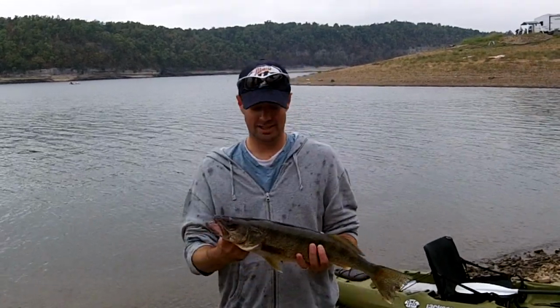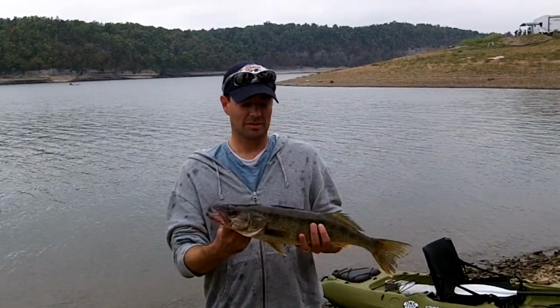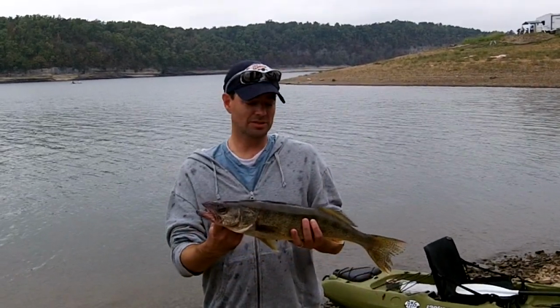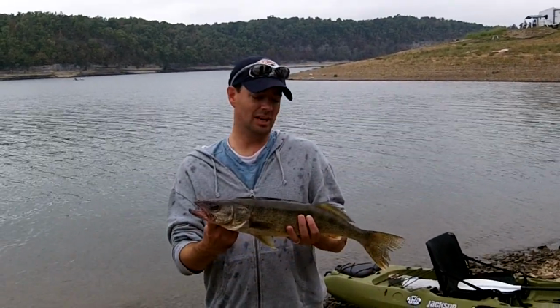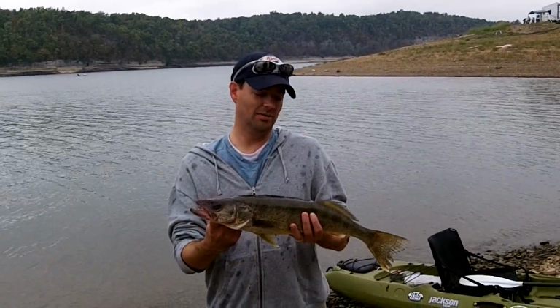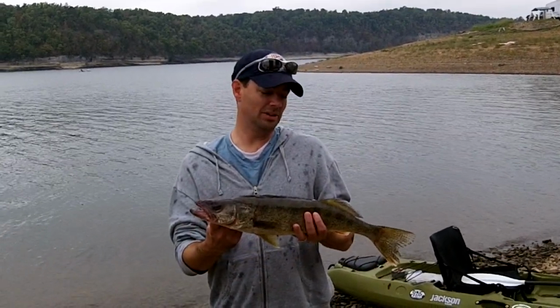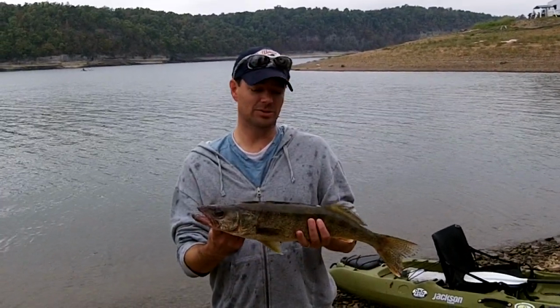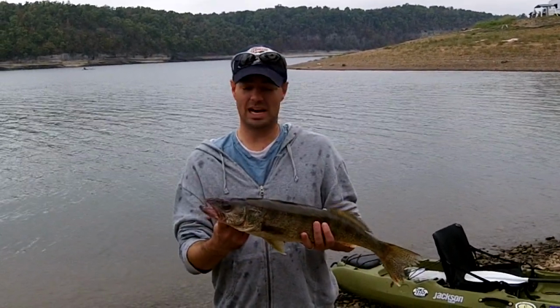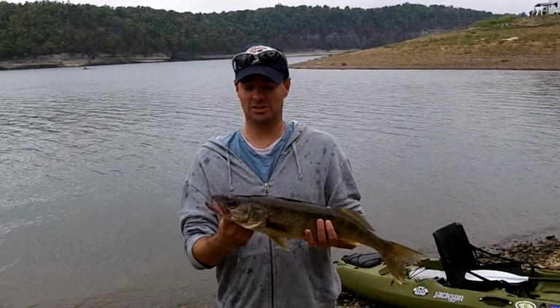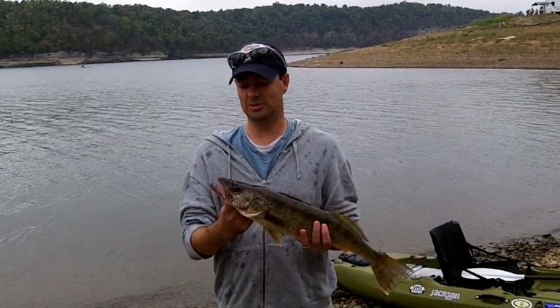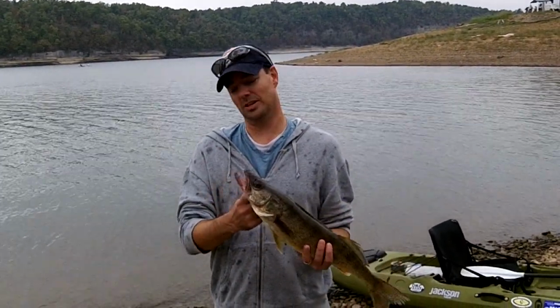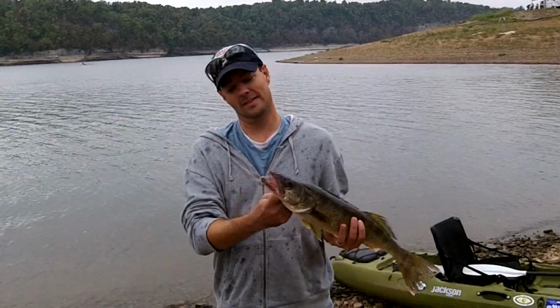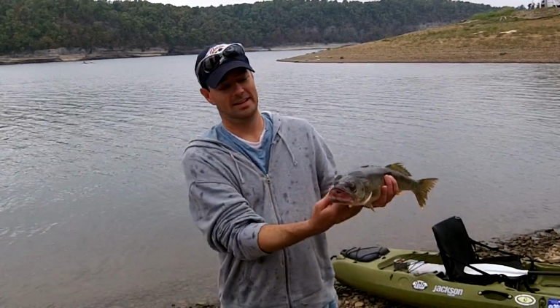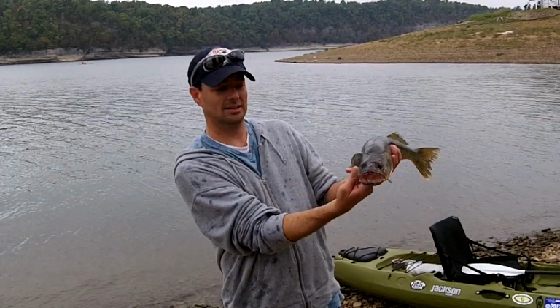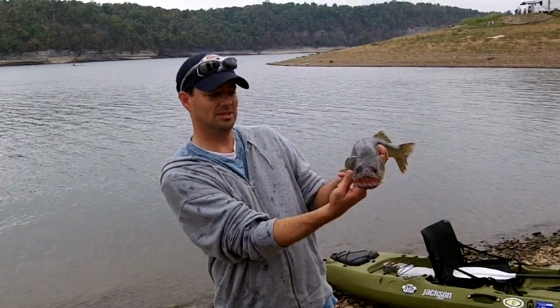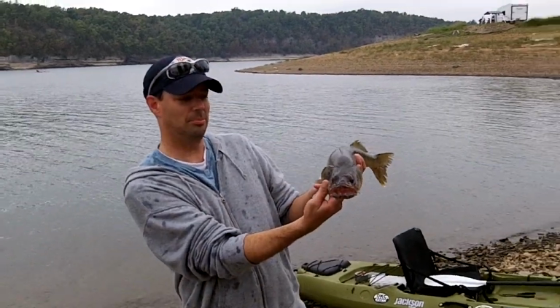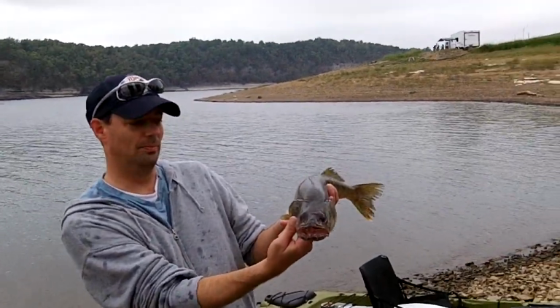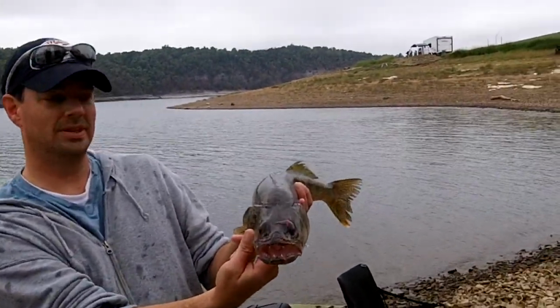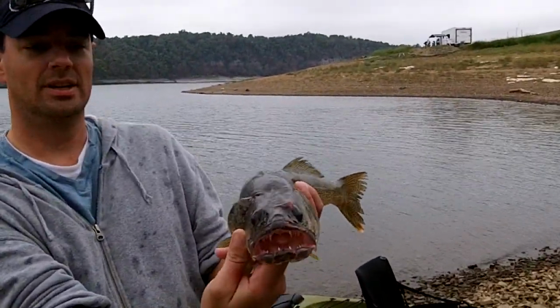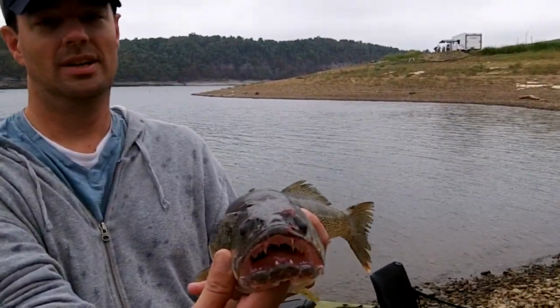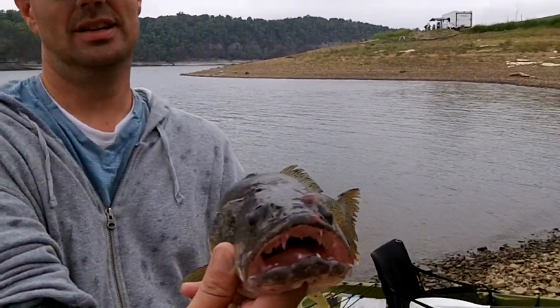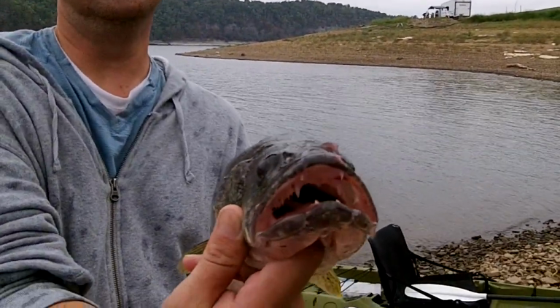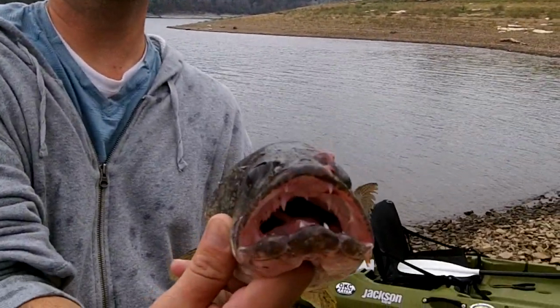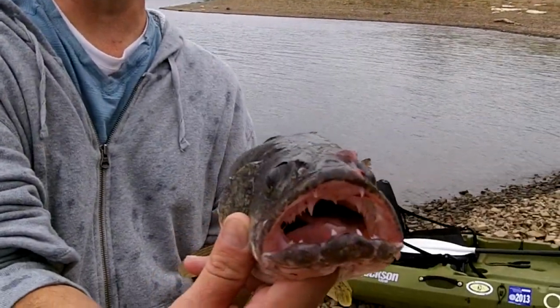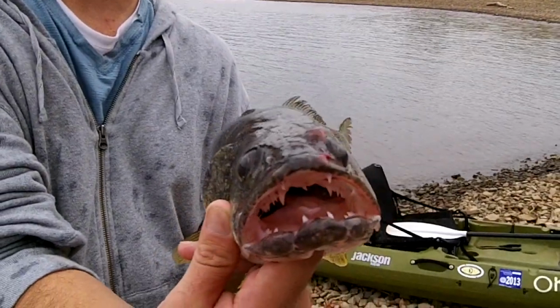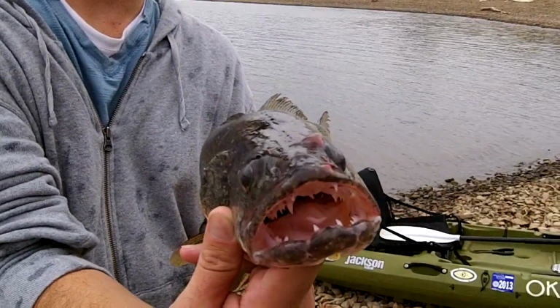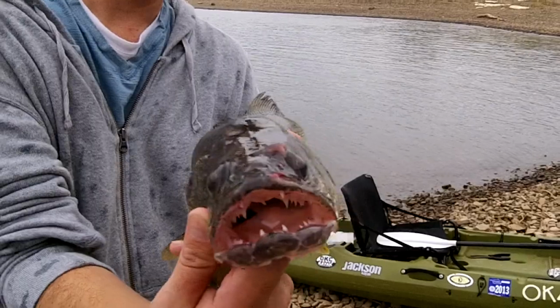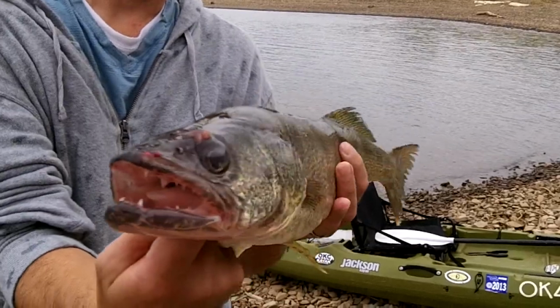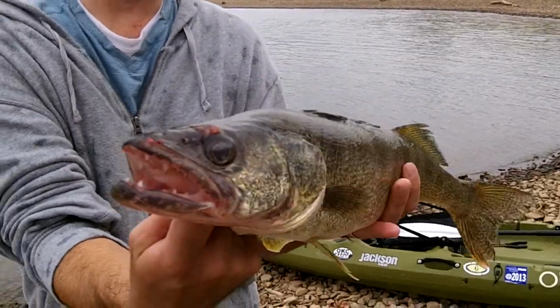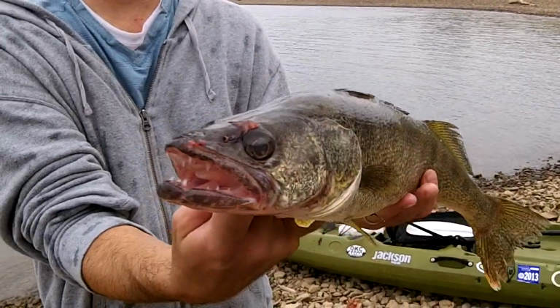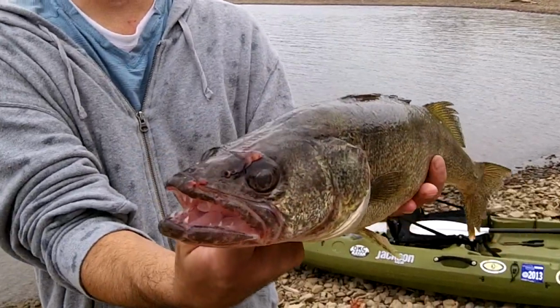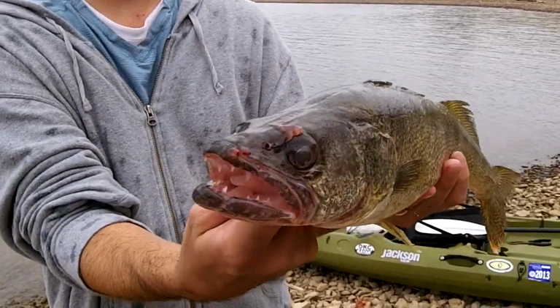Boom. Basically first cast, just drifting along, here comes this guy. Boom. Let's see those teeth. He is chunky too. Big old chunk of a fish.